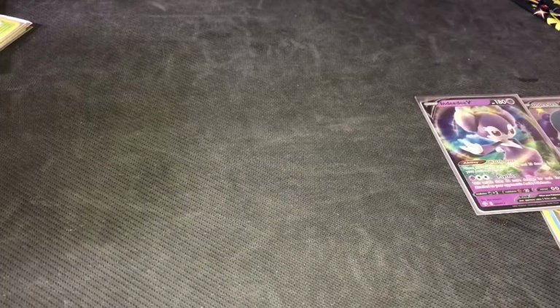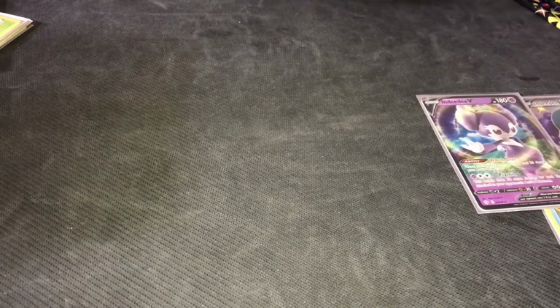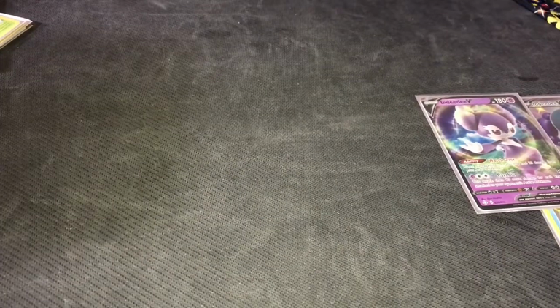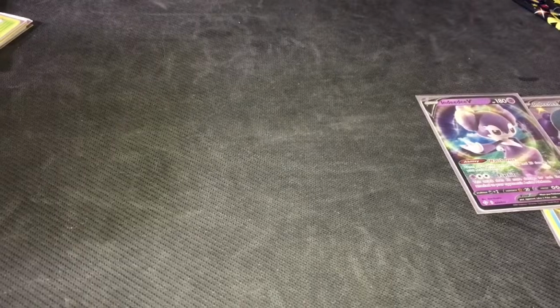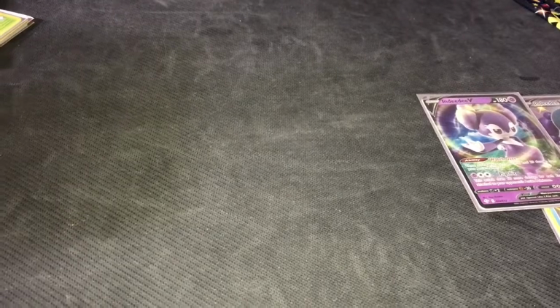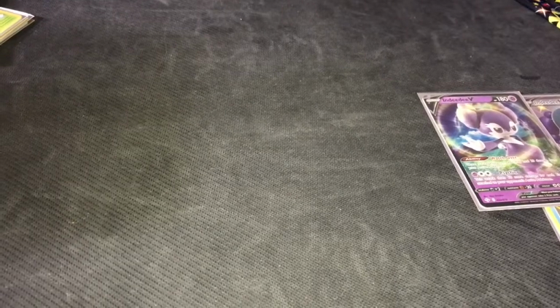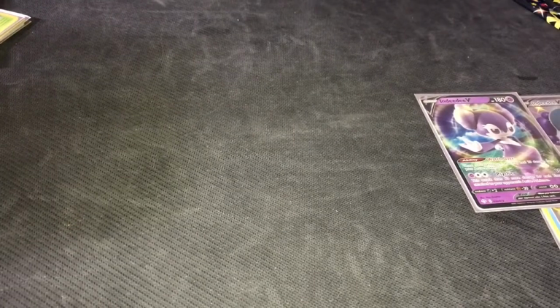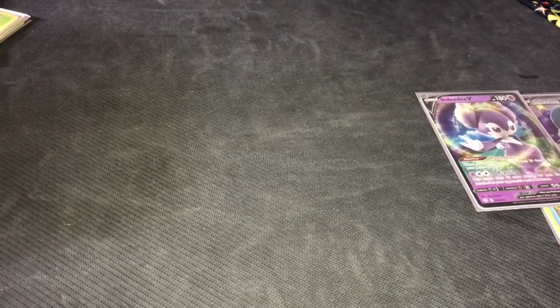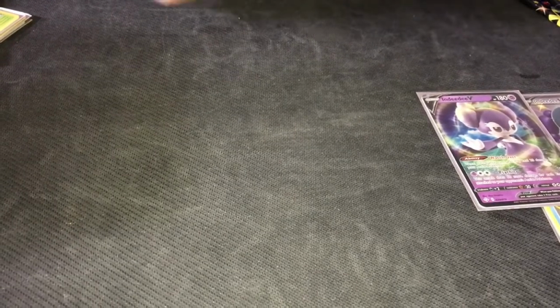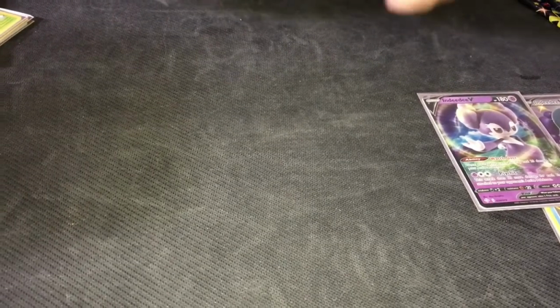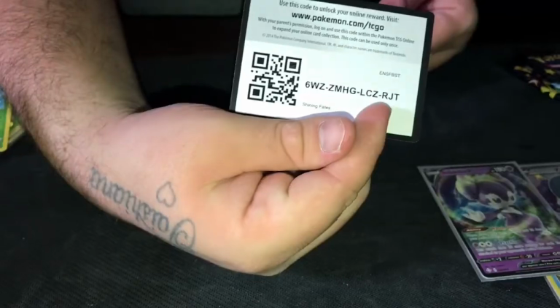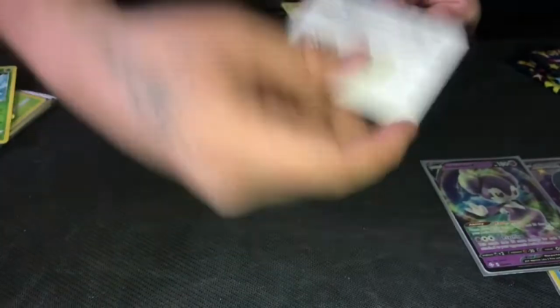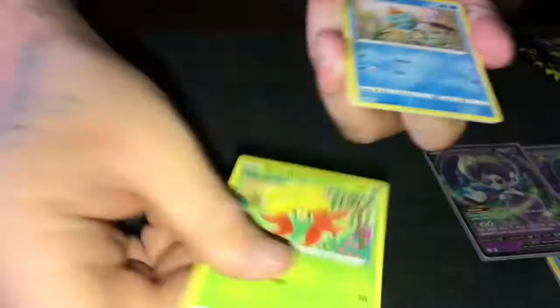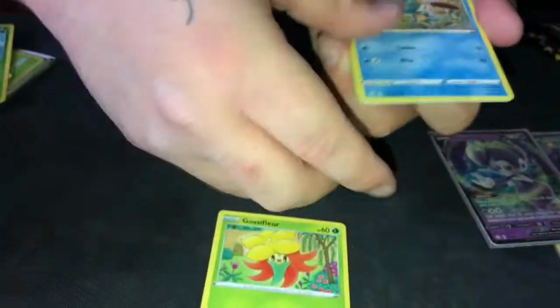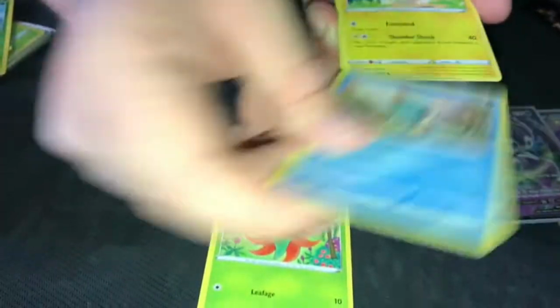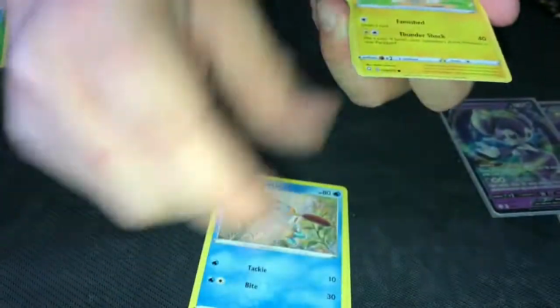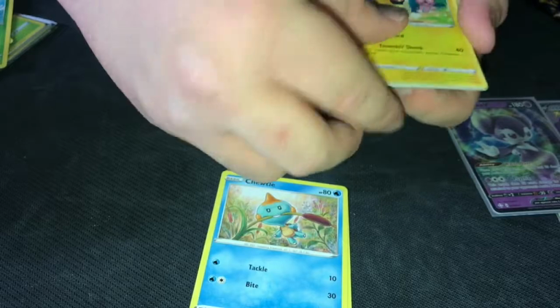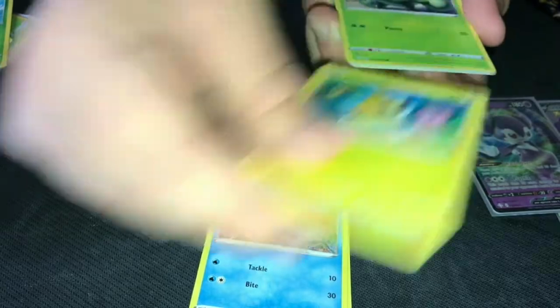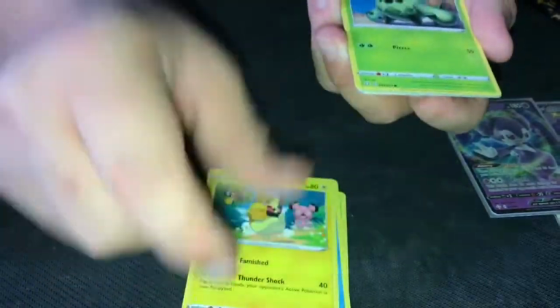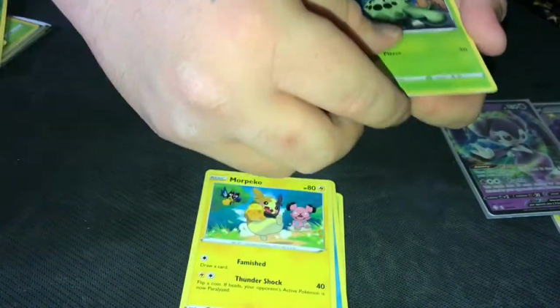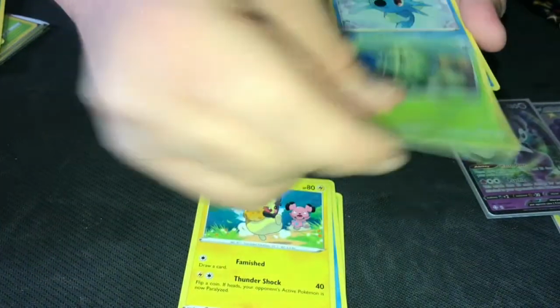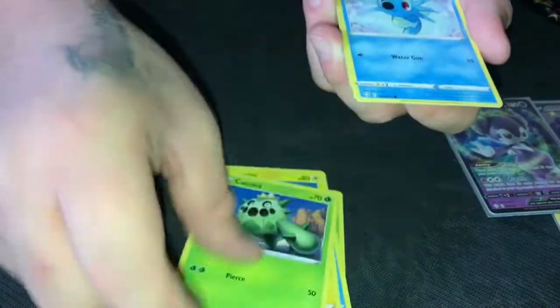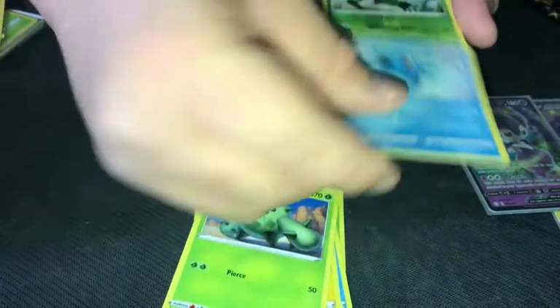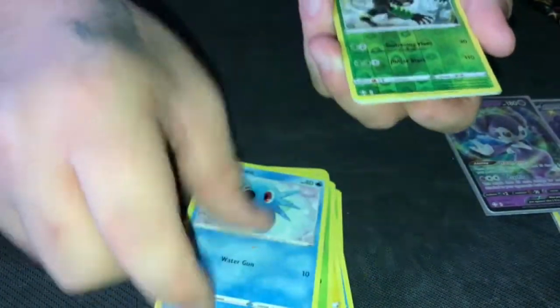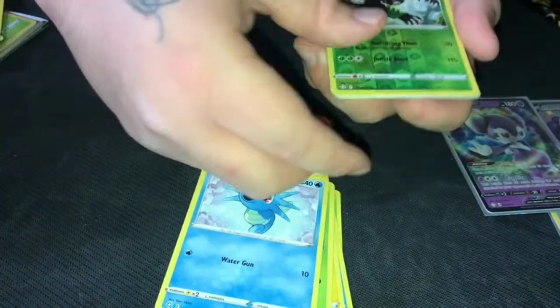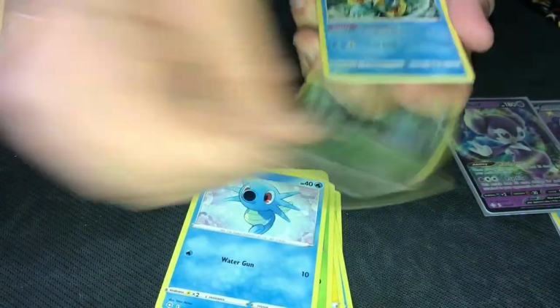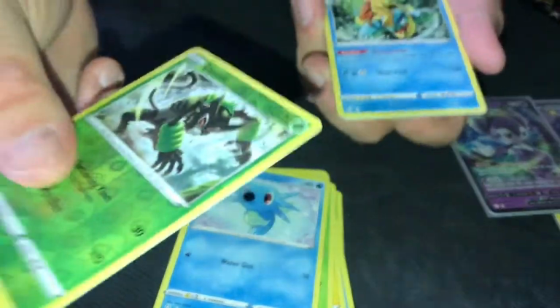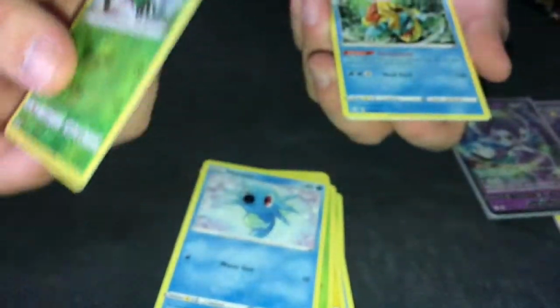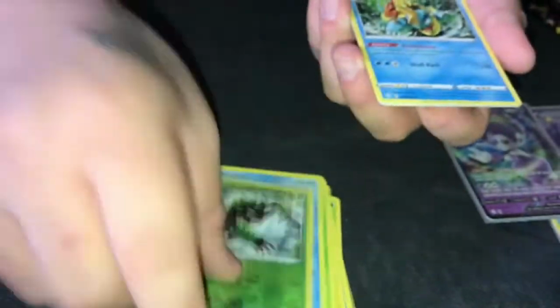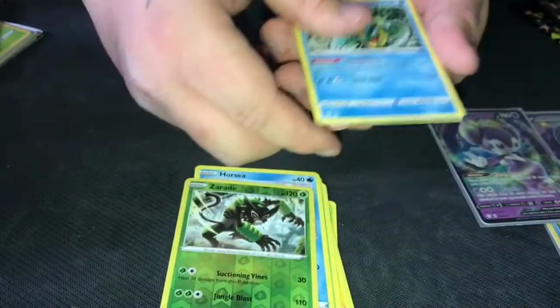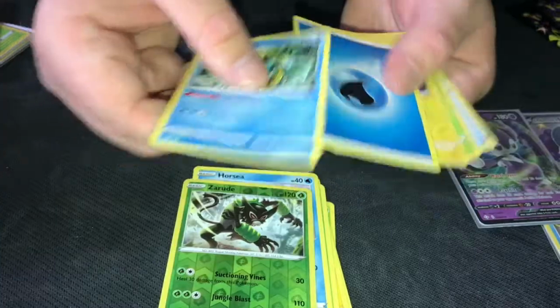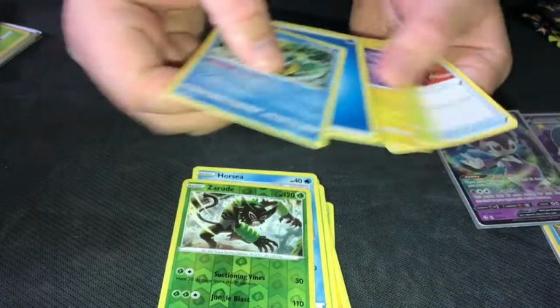Three packs left. Chewtle, Marpeco, Cacnea, Horsea, Garchomp, and Una. Dreadnought.